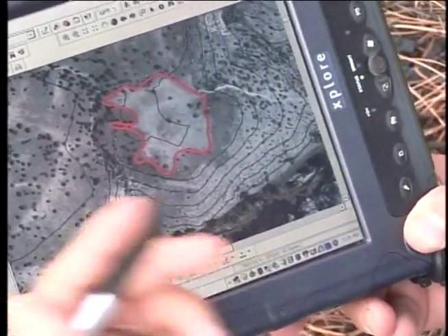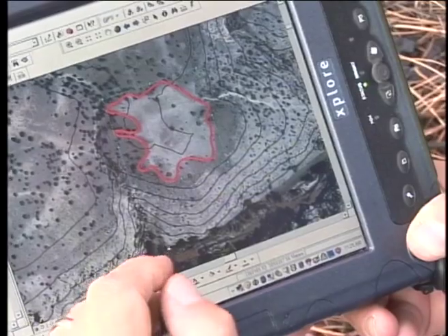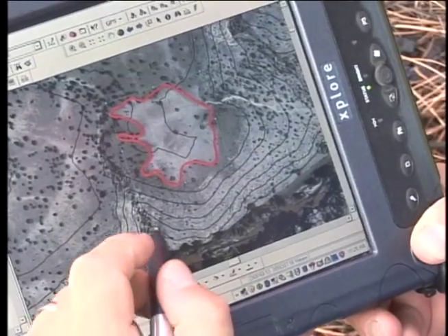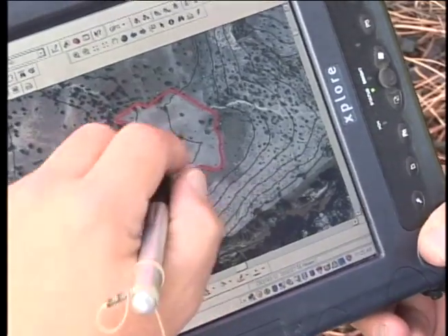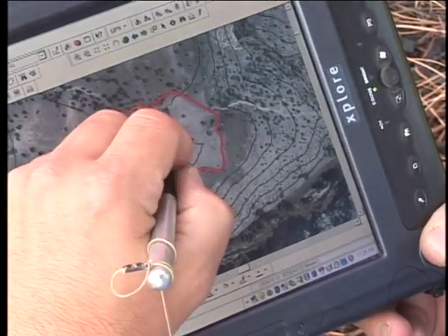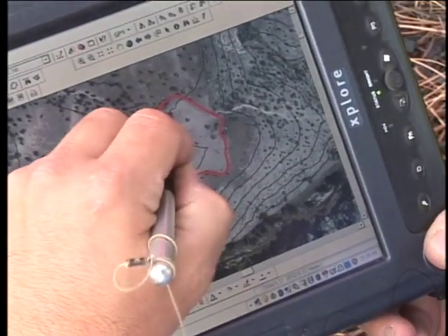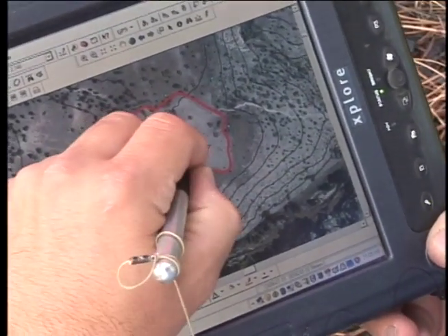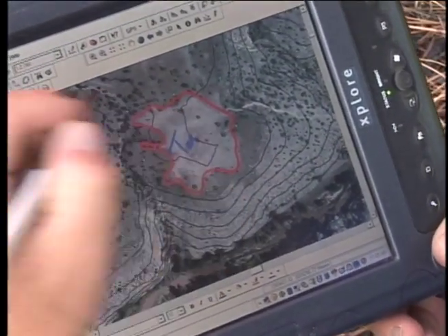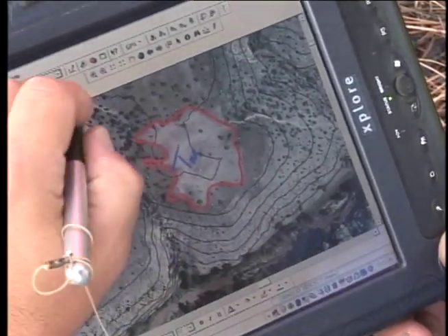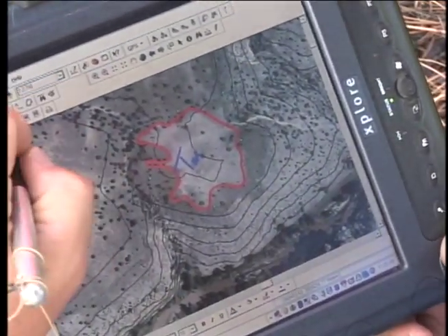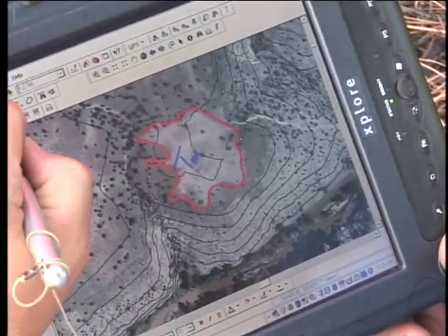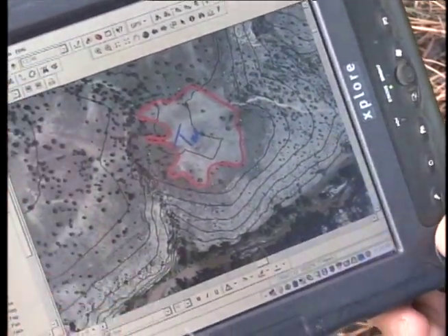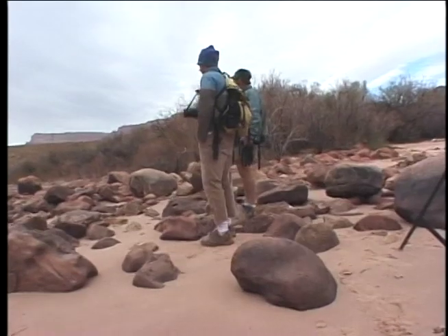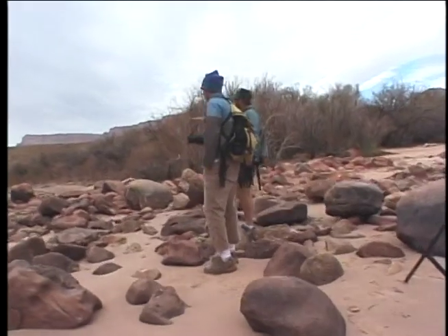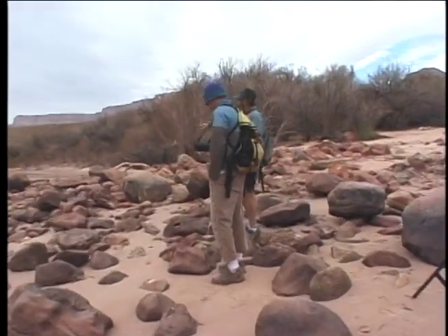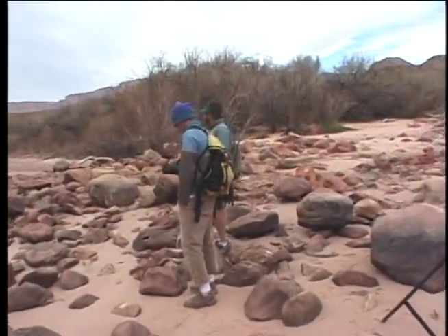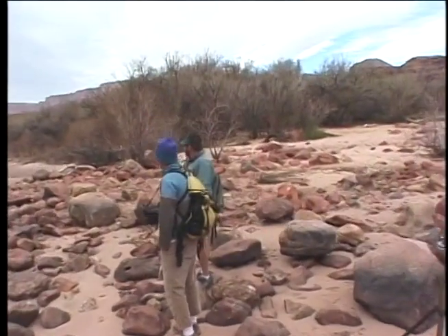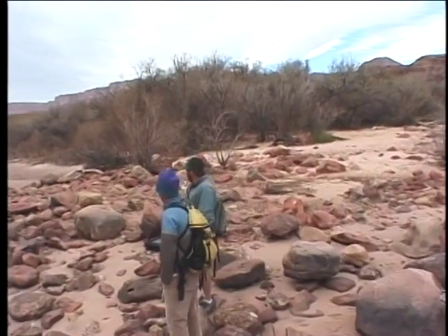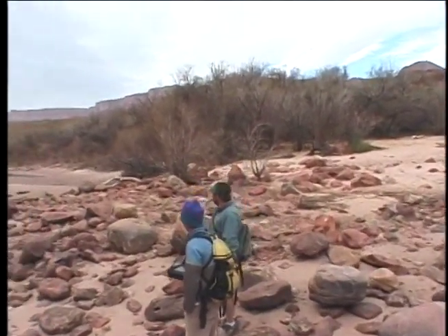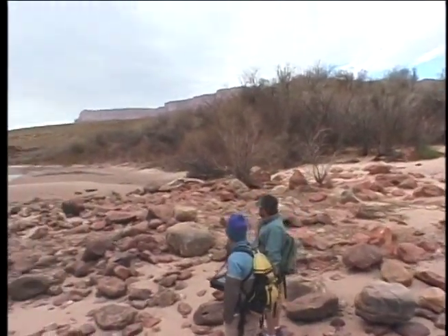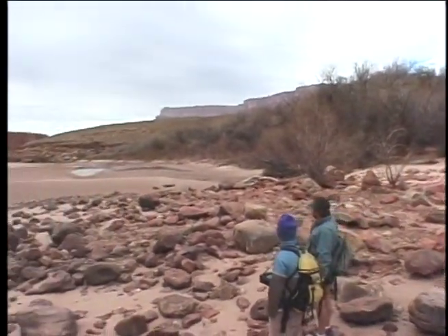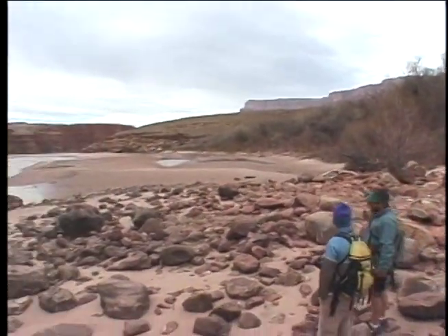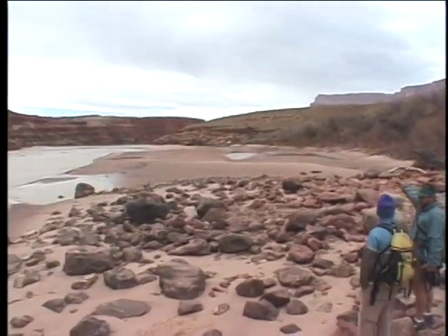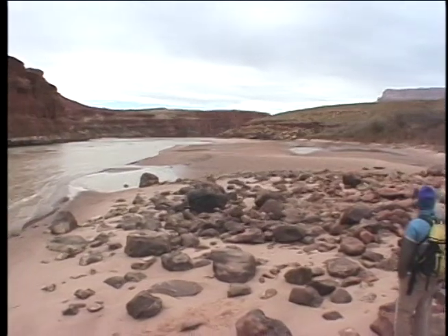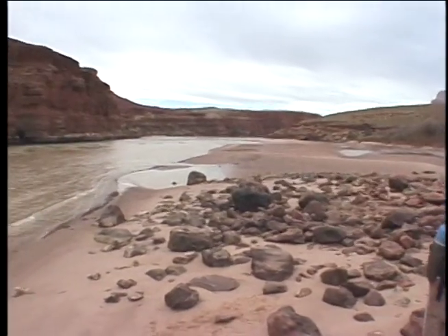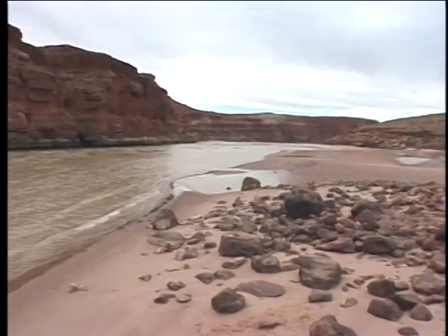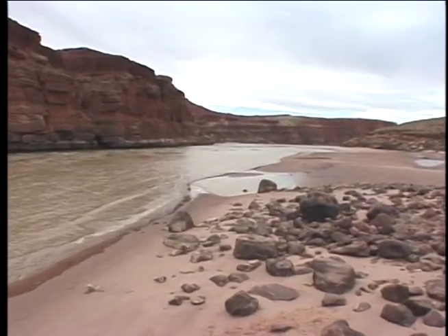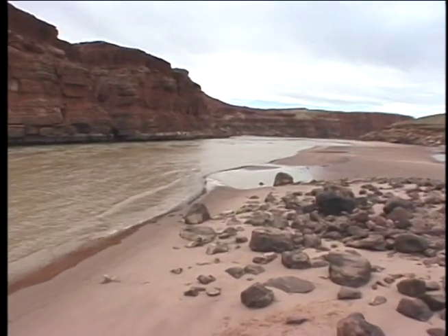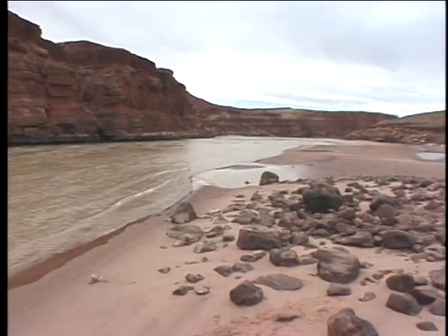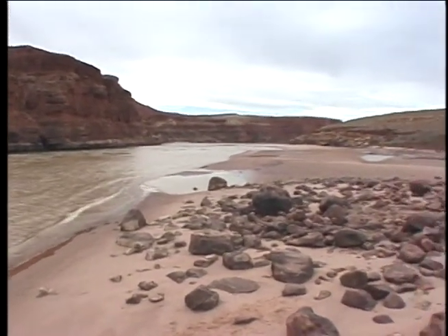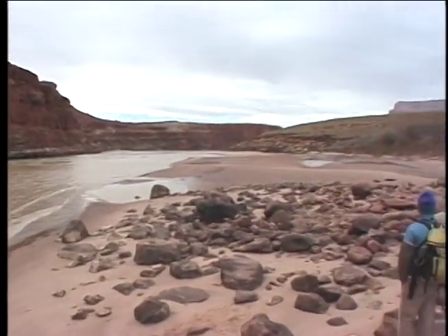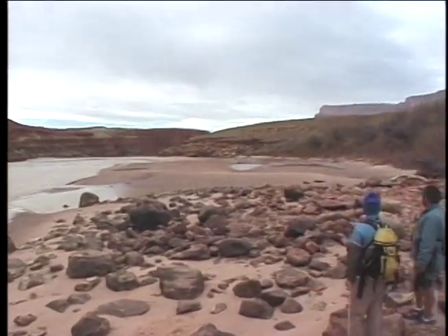You're never going to get rid of the rock hammer. You'll probably never get rid of the Brunton compass or the acid bottle students need to test the chemistry of rocks, but this is going to replace the air photos, the topo map, as well as the need for a field book.